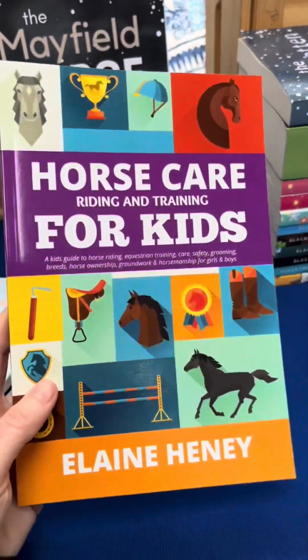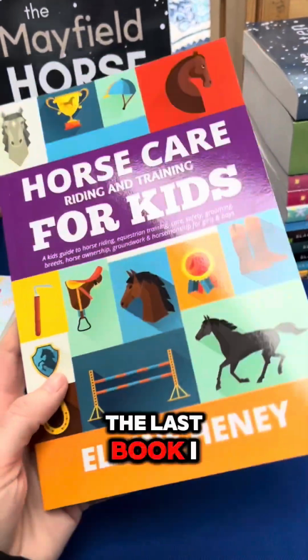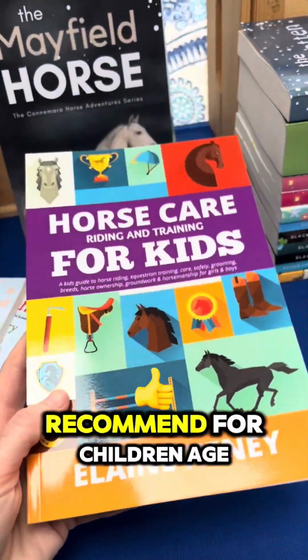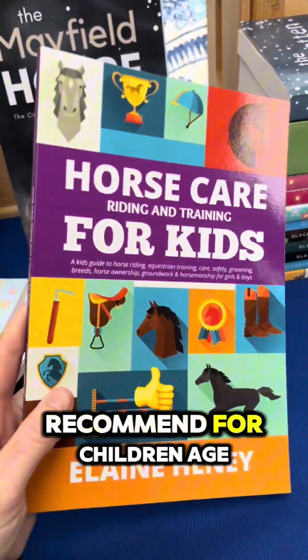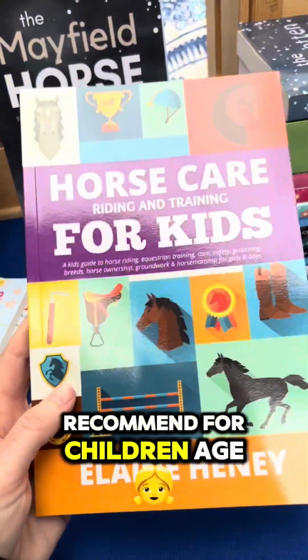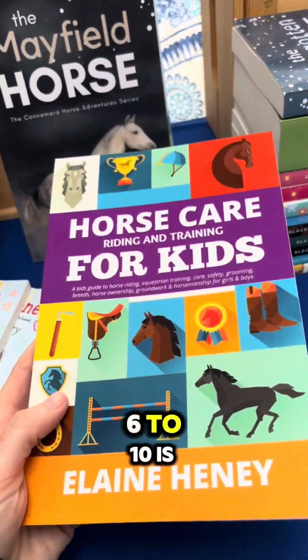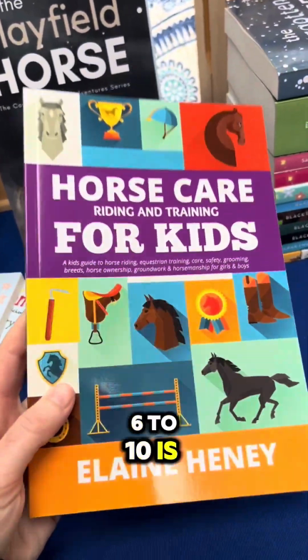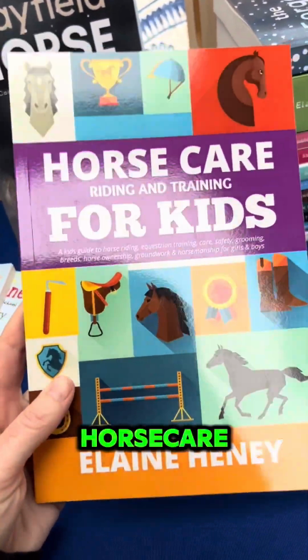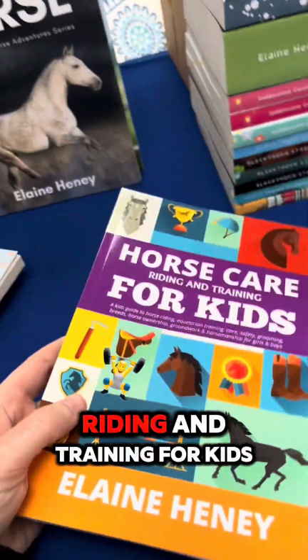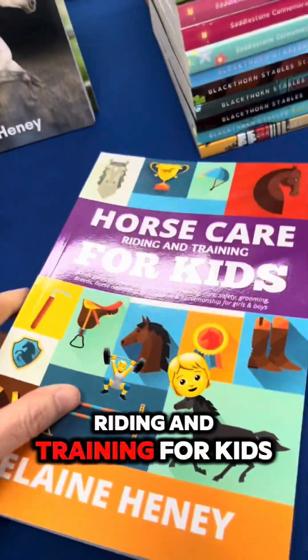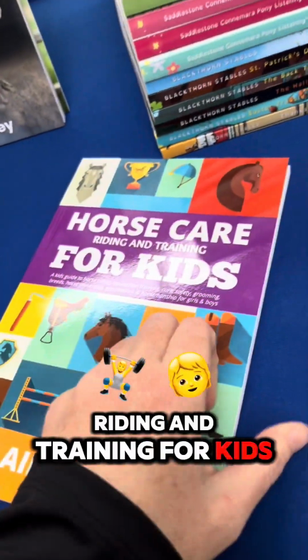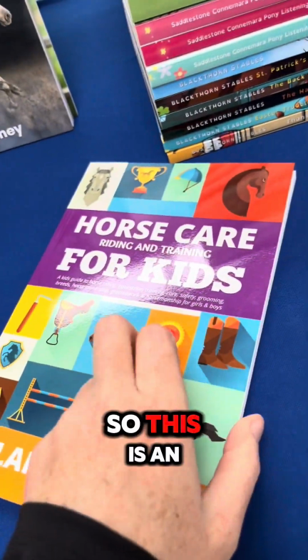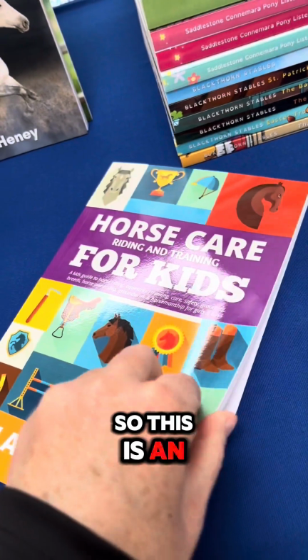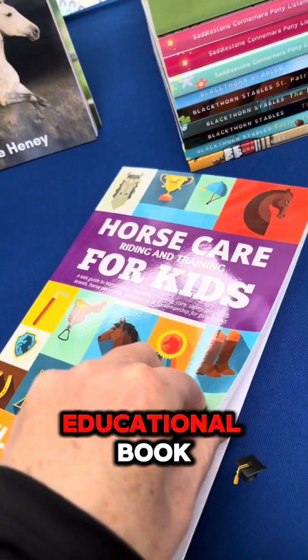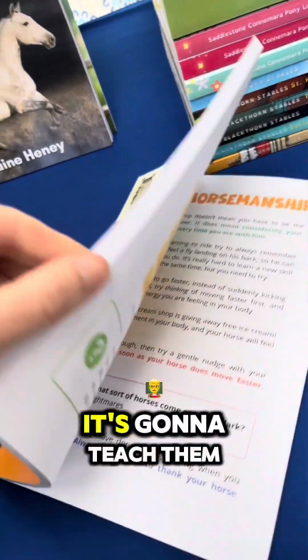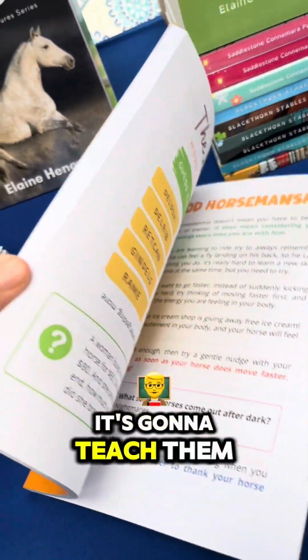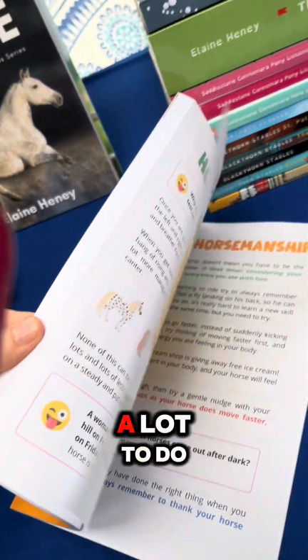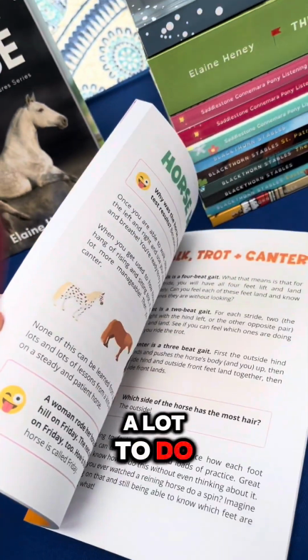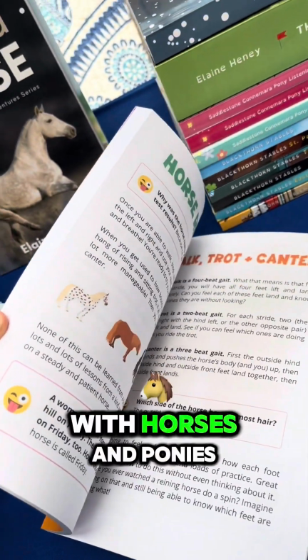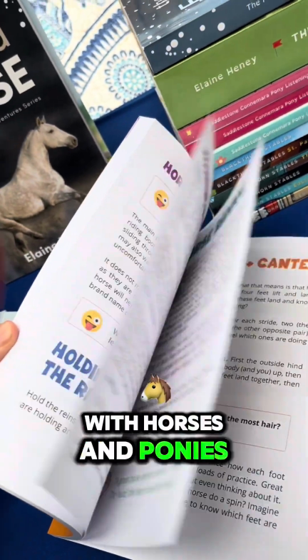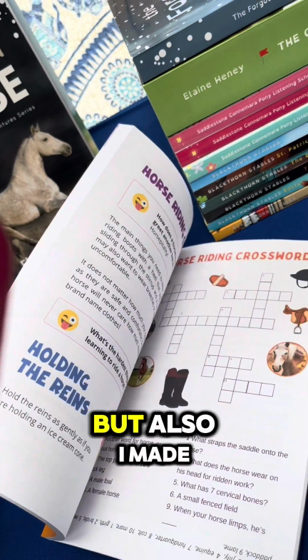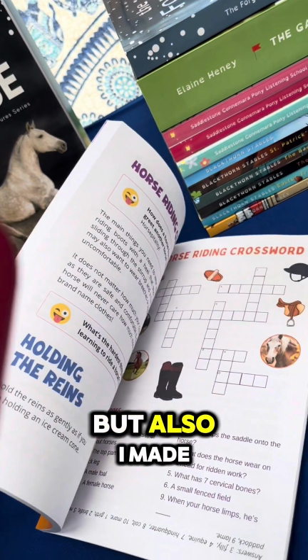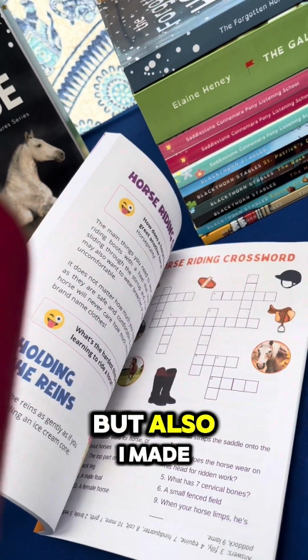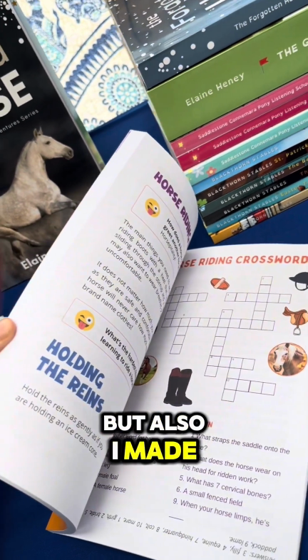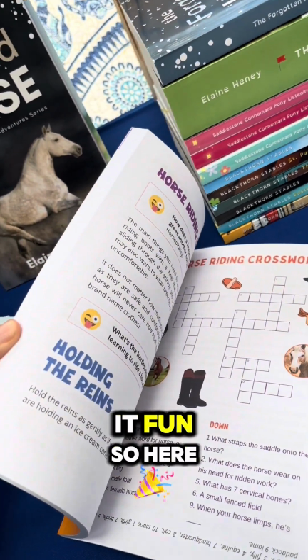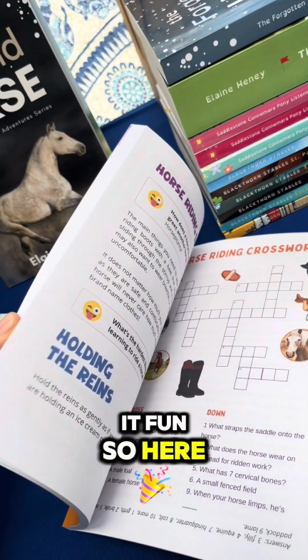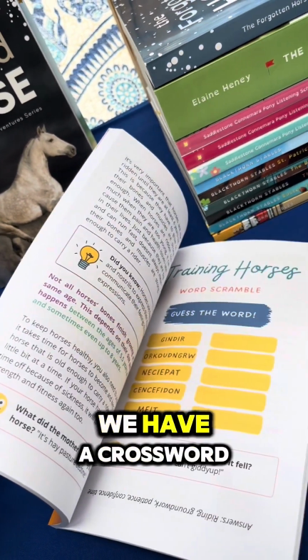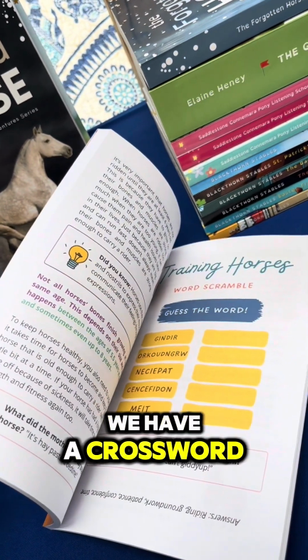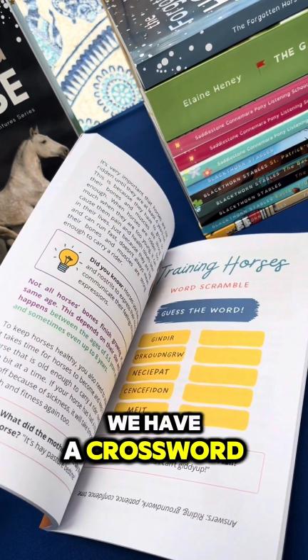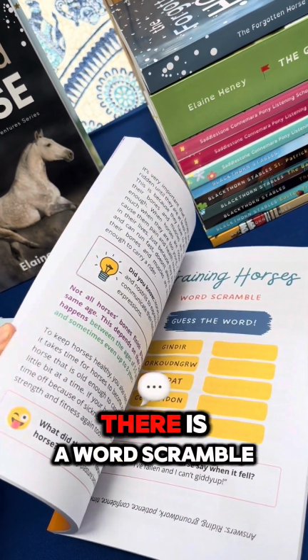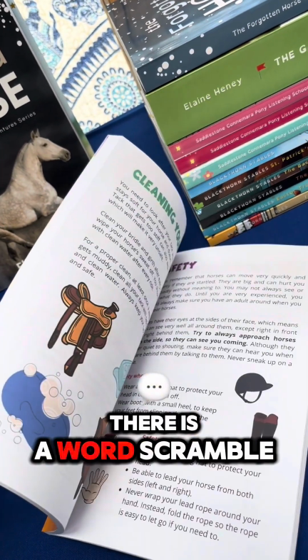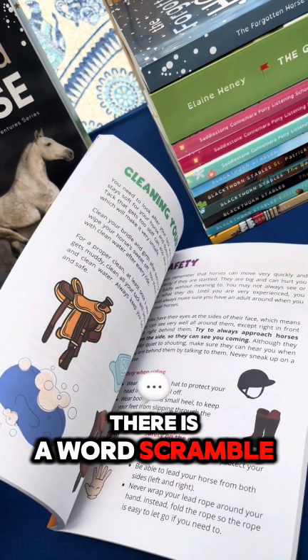The last book I recommend for children aged six to ten is Horse Care Riding and Training for Kids. This is an educational book — it's going to teach them a lot to do with horses and ponies, but I also made it fun. Here we have a crossword, there's a word scramble,